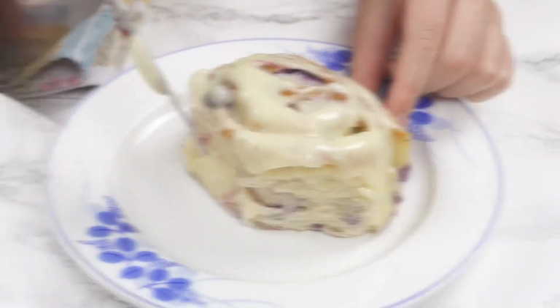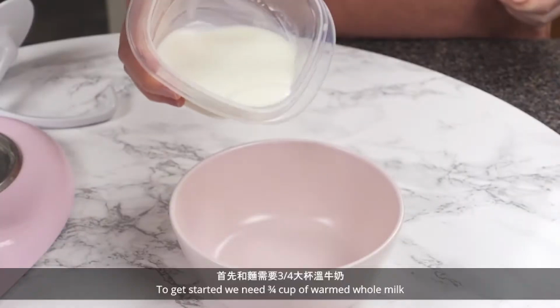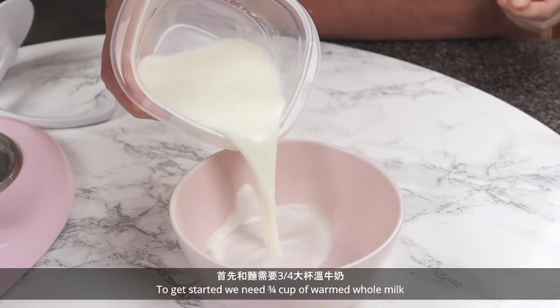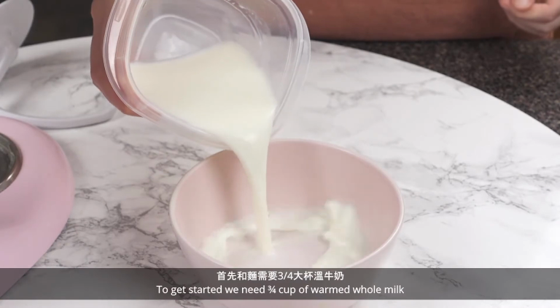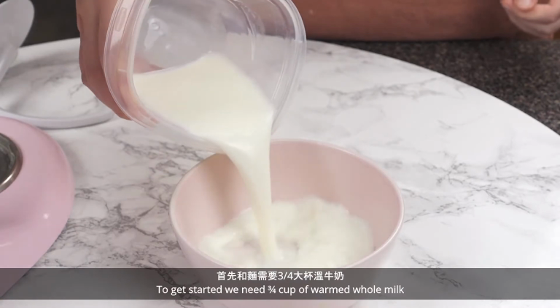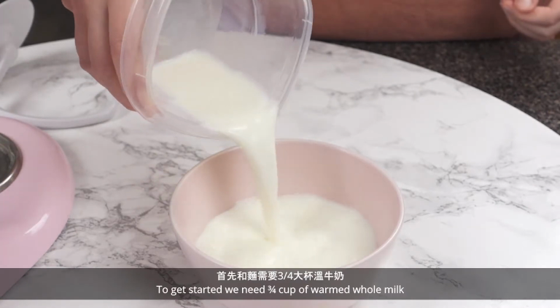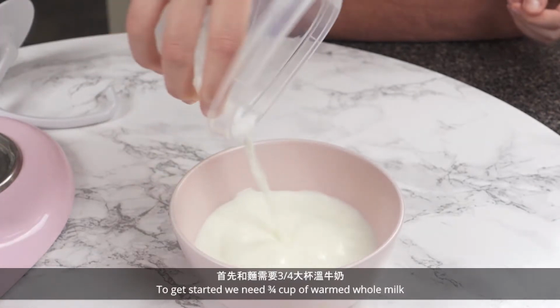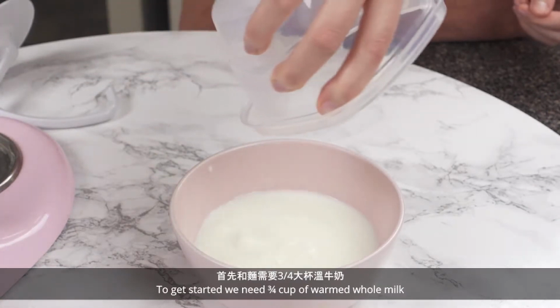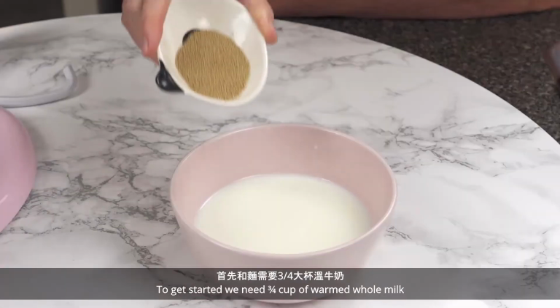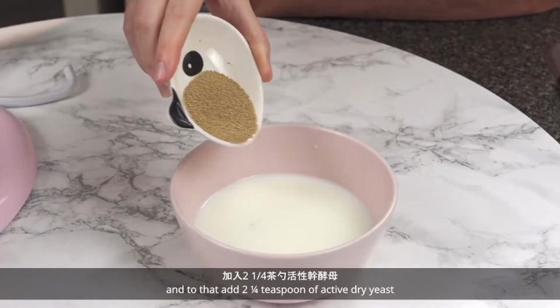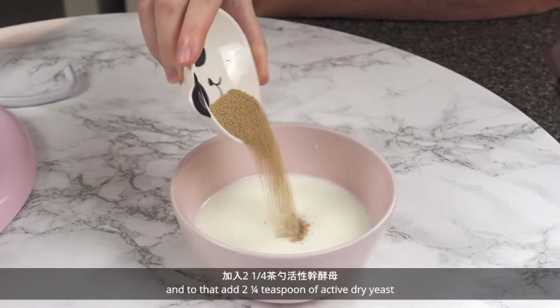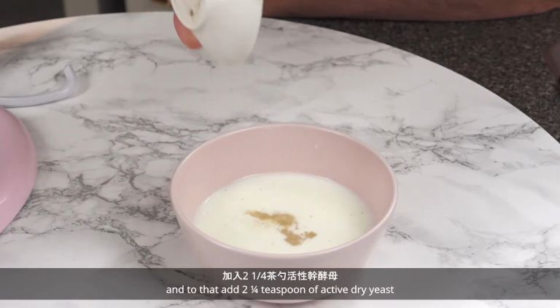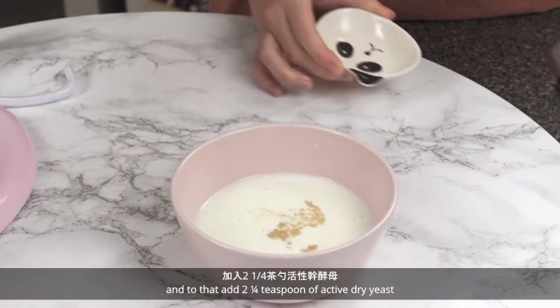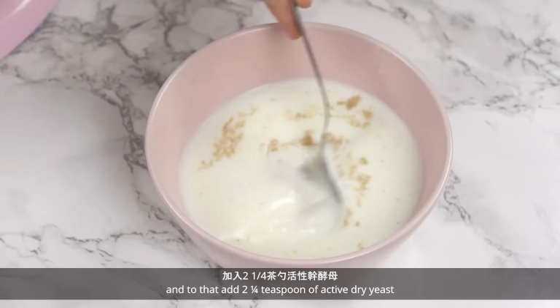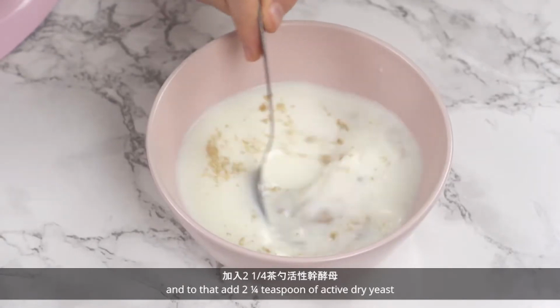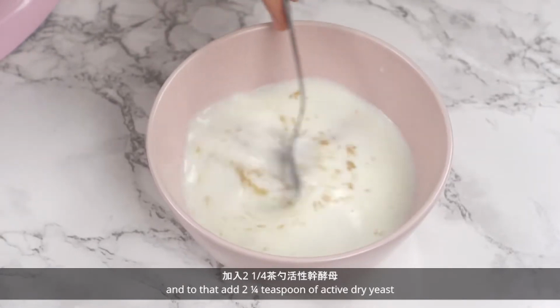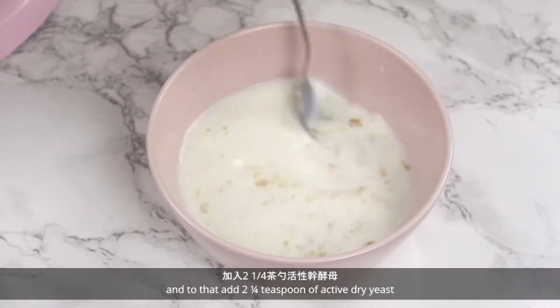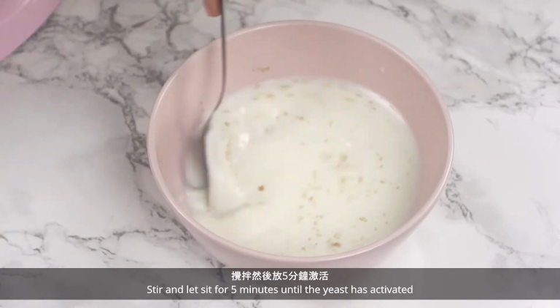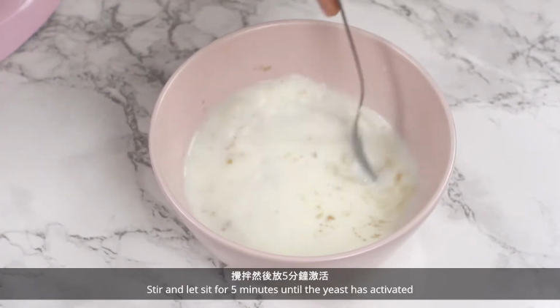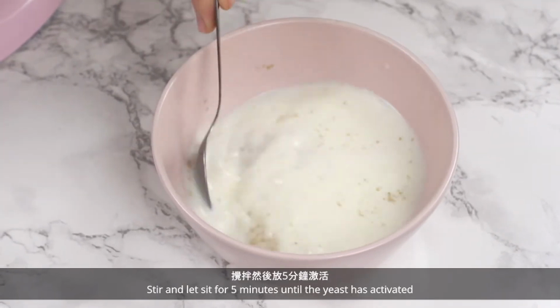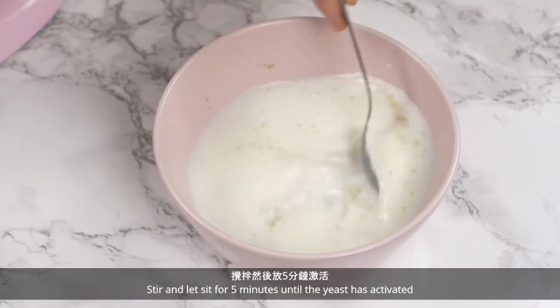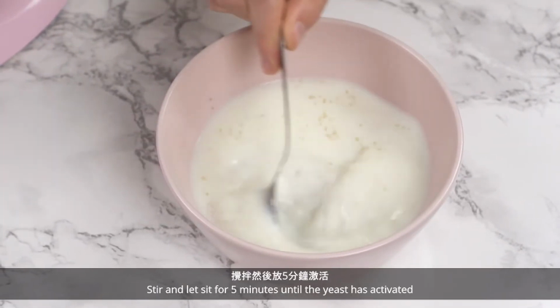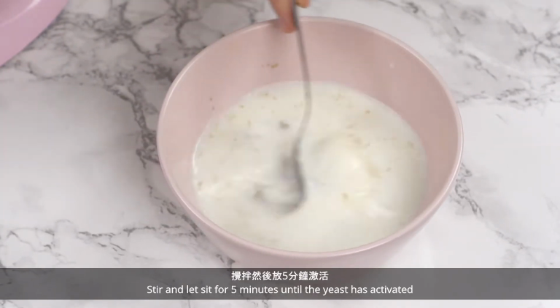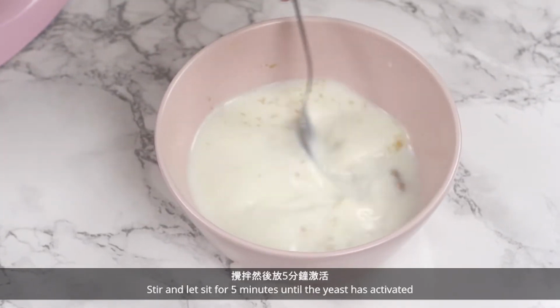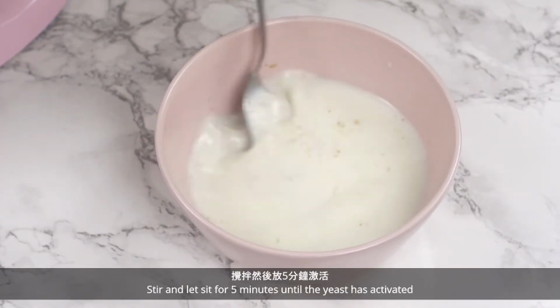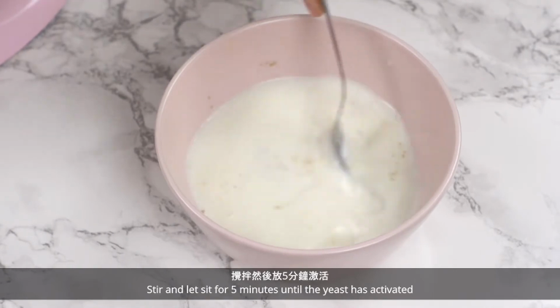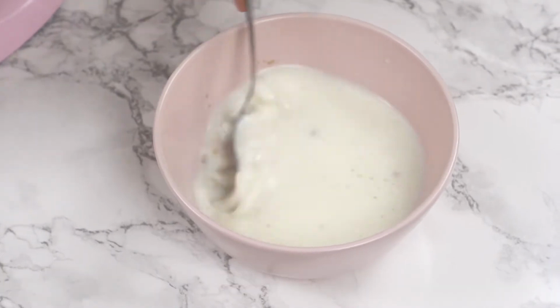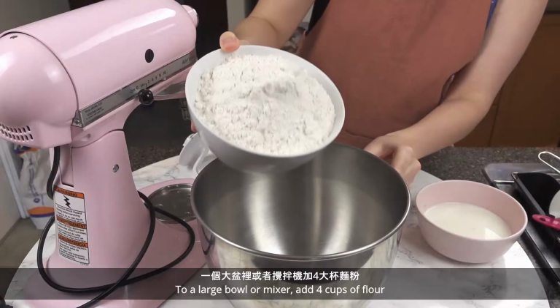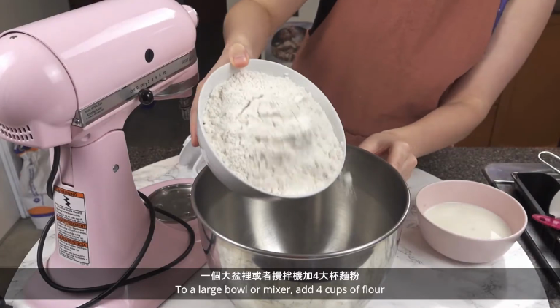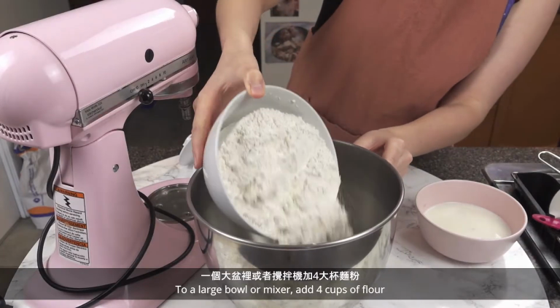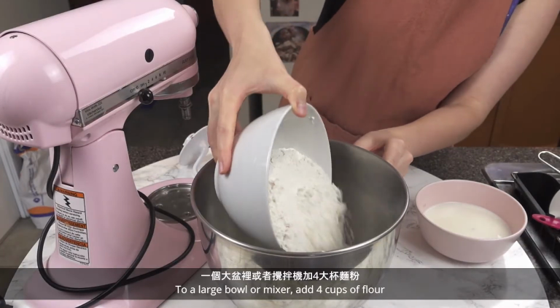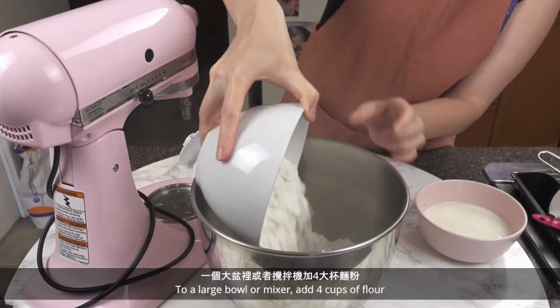To get started we need 3/4 cup of warmed whole milk. Add 2 1/4 teaspoon of active dry yeast. Stir and let sit for 5 minutes until the yeast has activated.